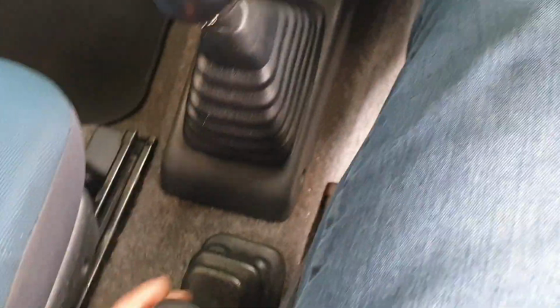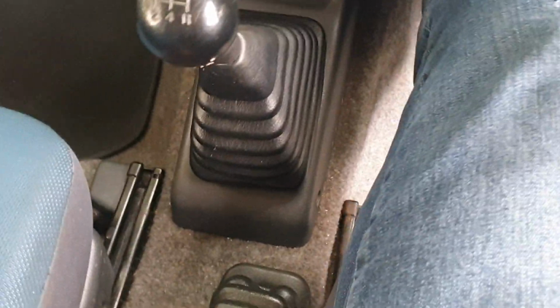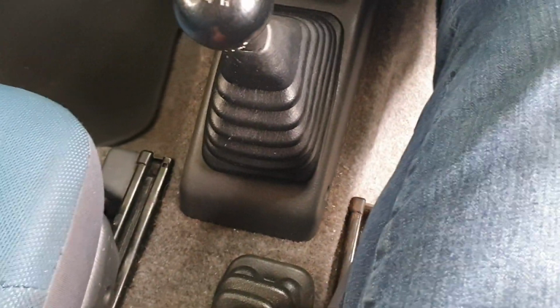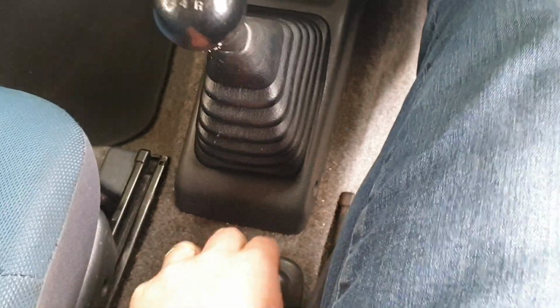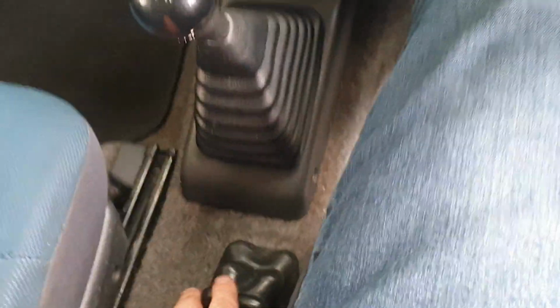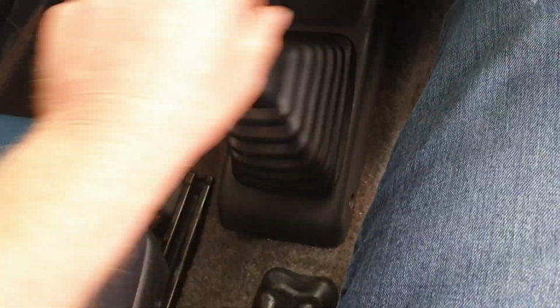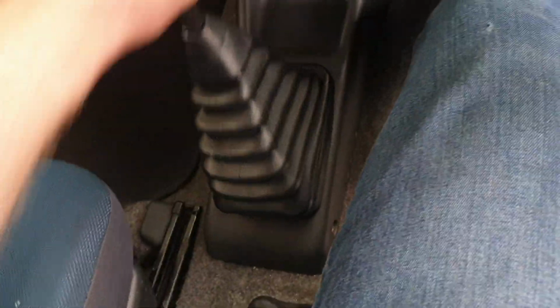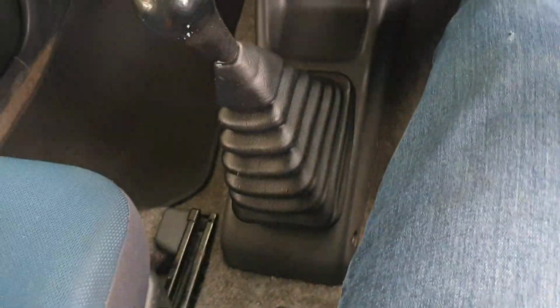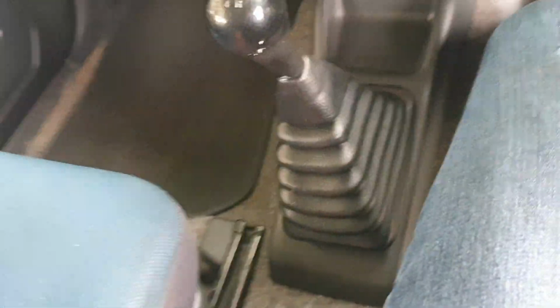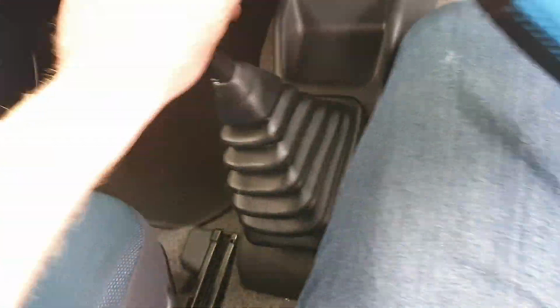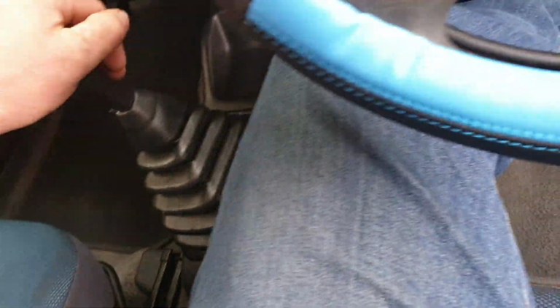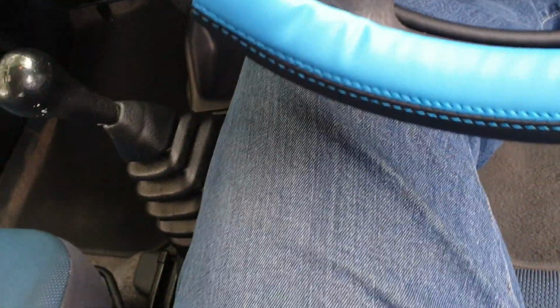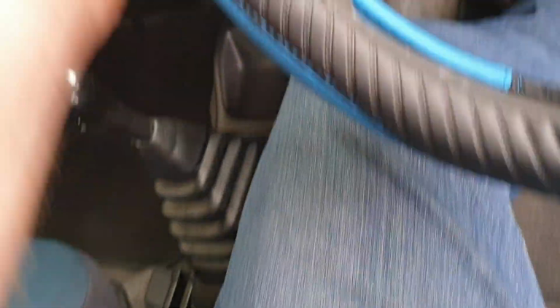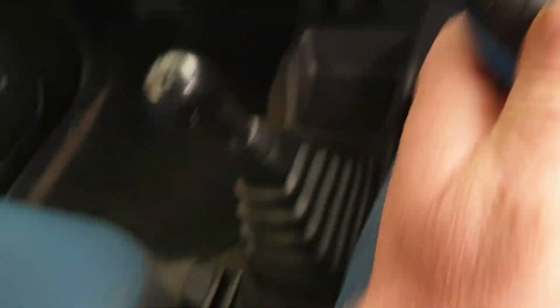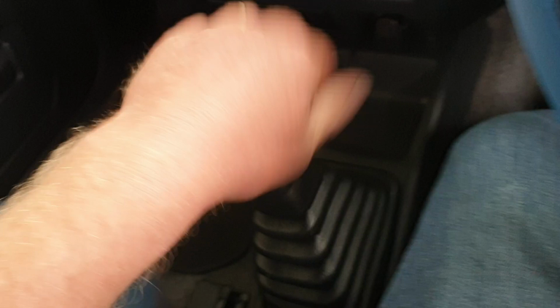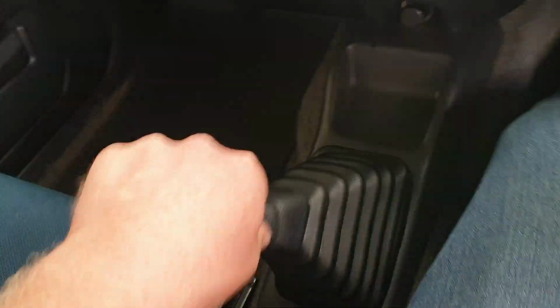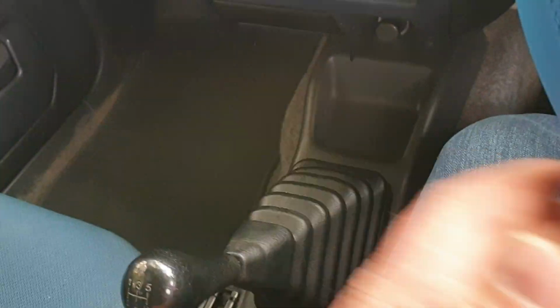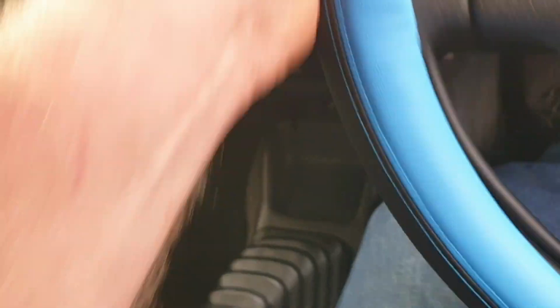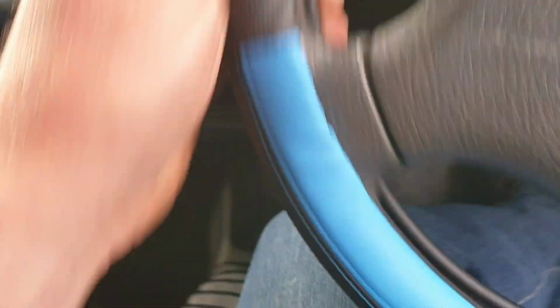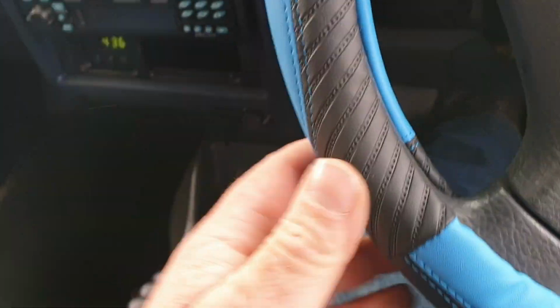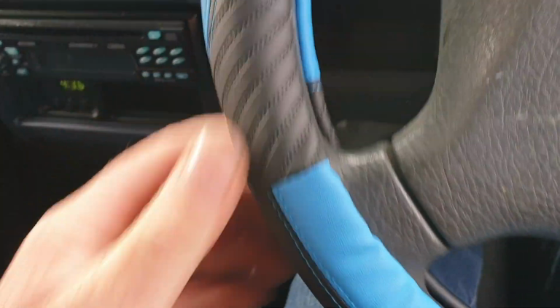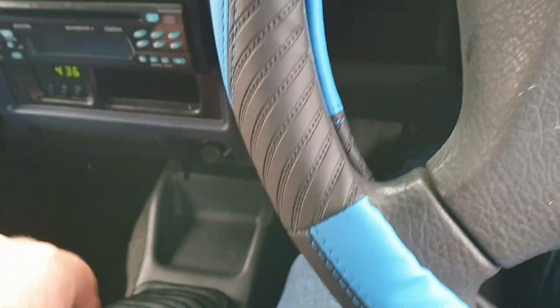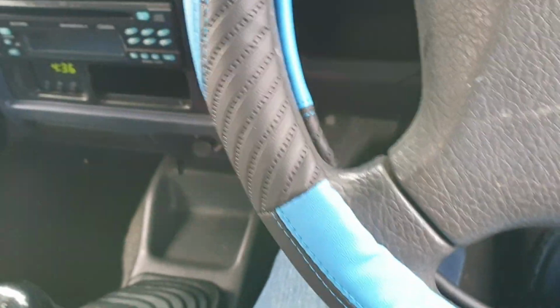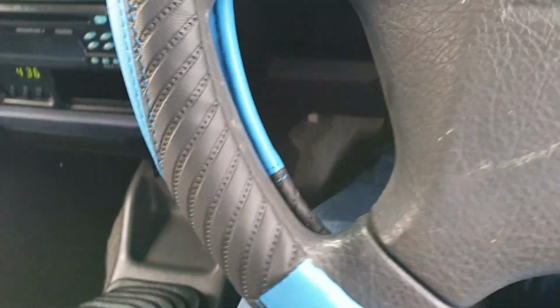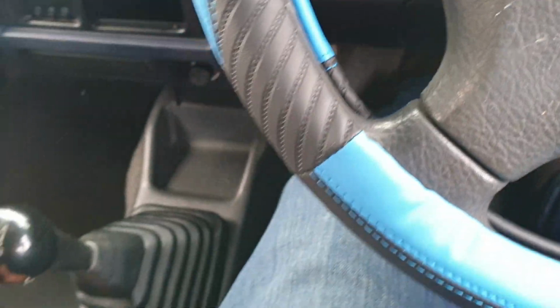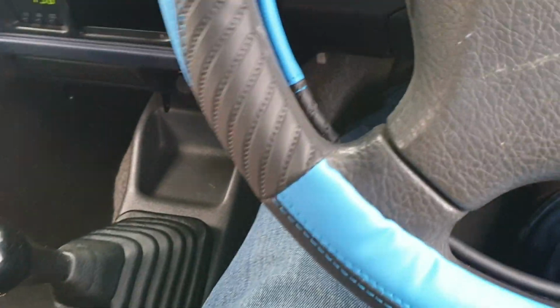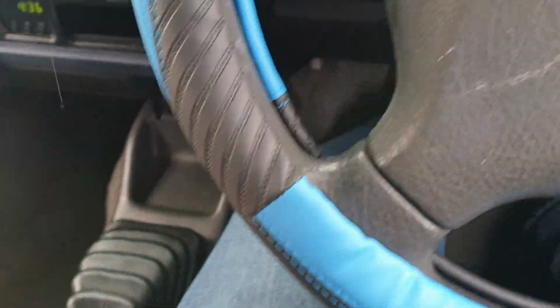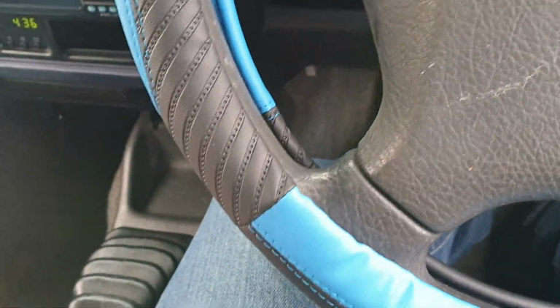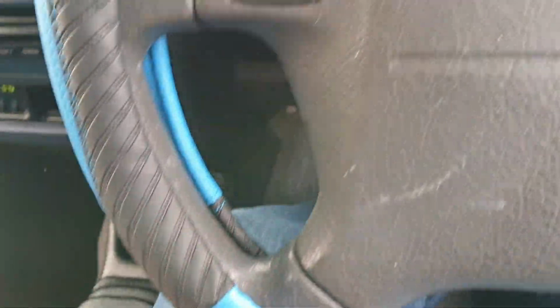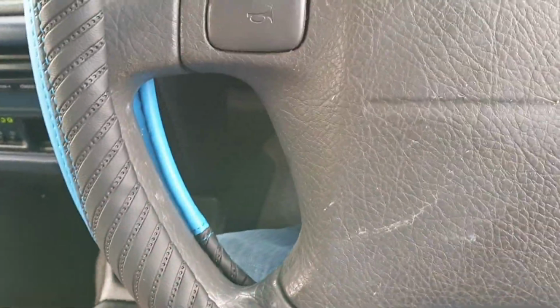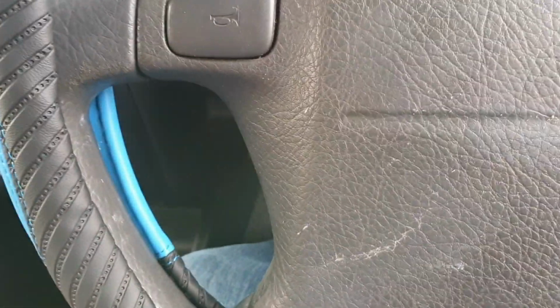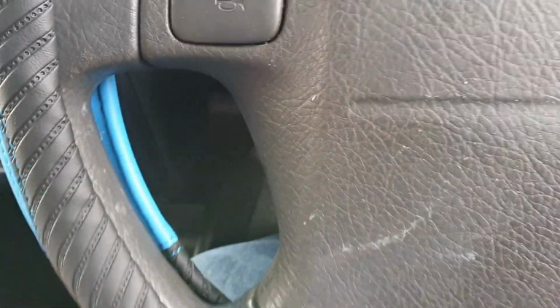We've got four-wheel drive — press for low. There you go, low box. Not a lot wrong with that. So low box works as it should, back out into high. There you go, no real bother.